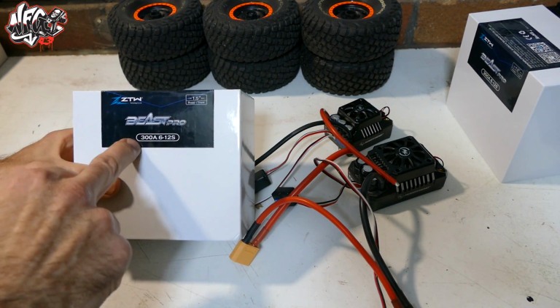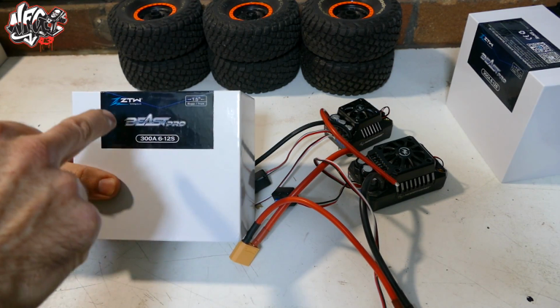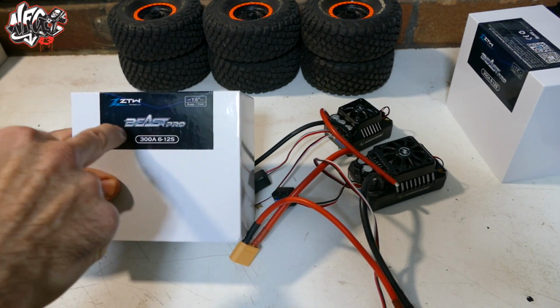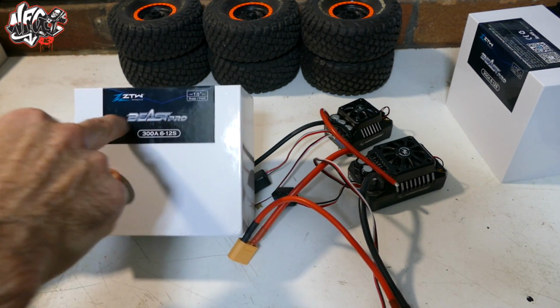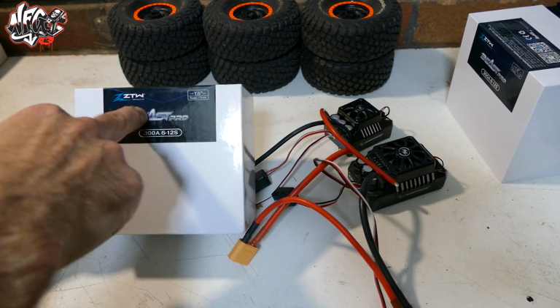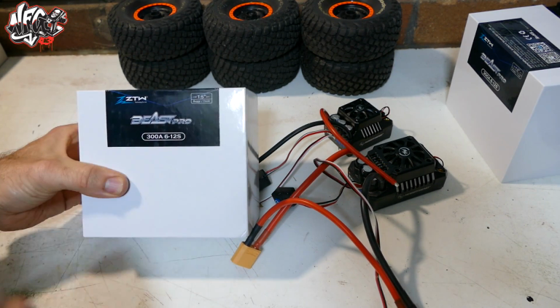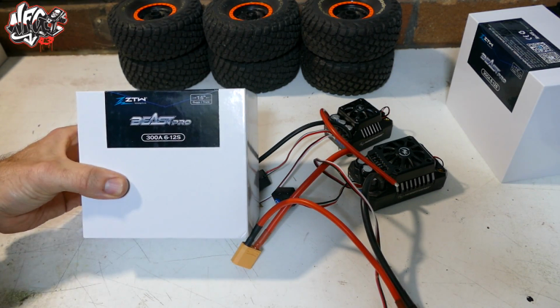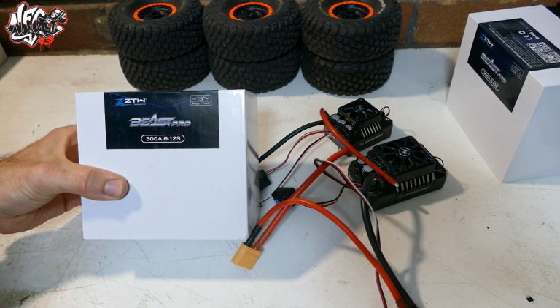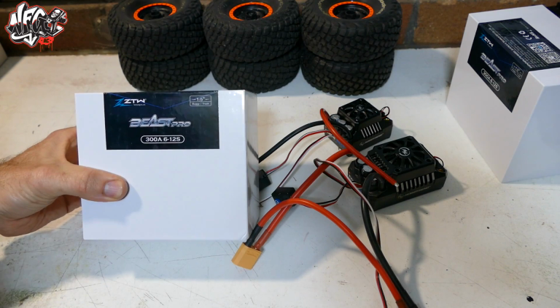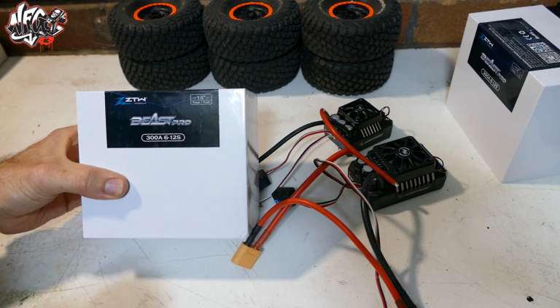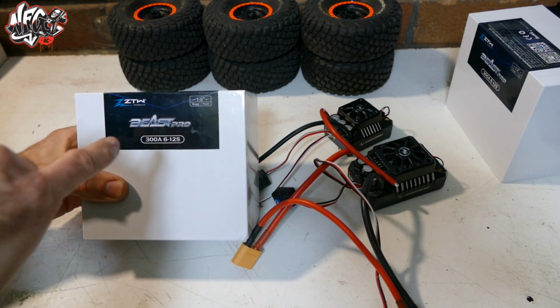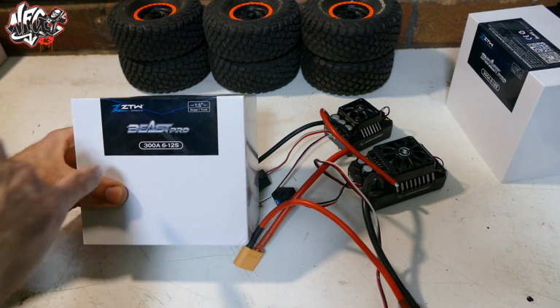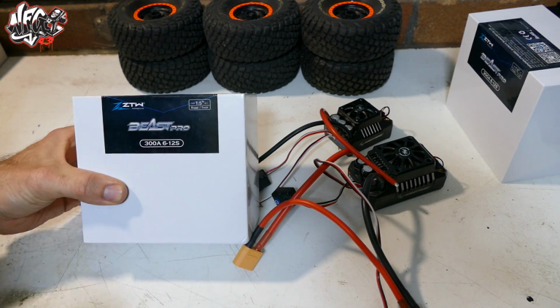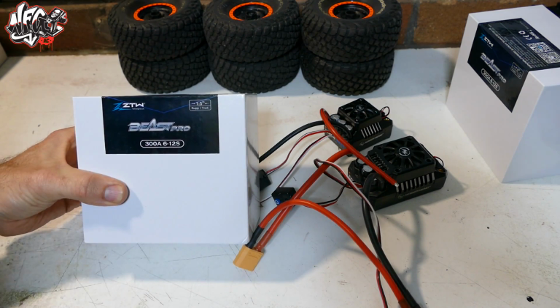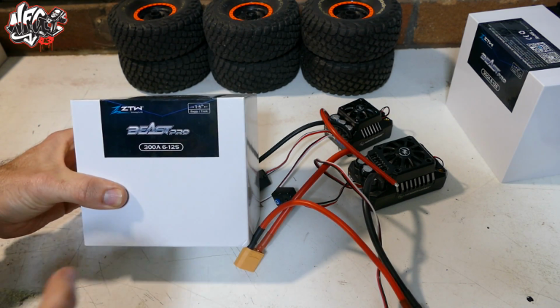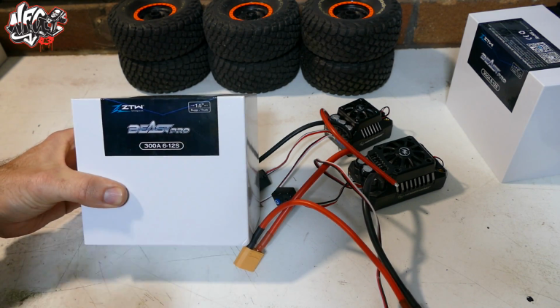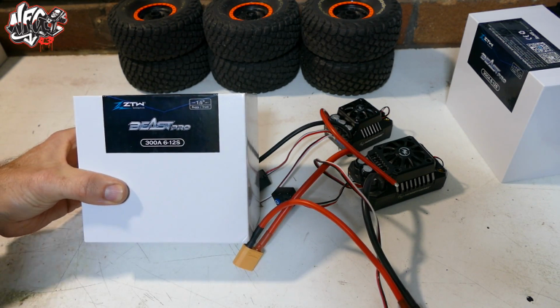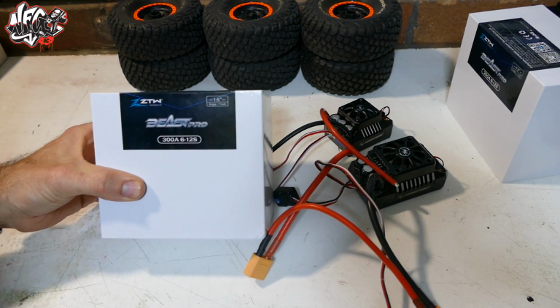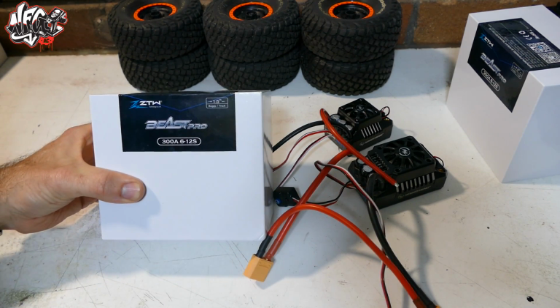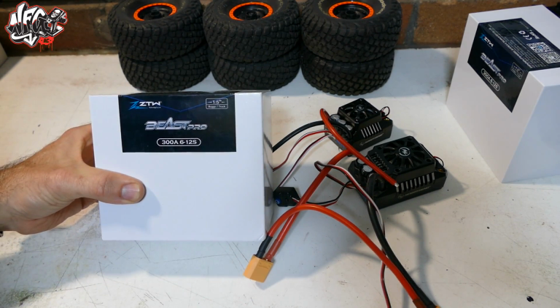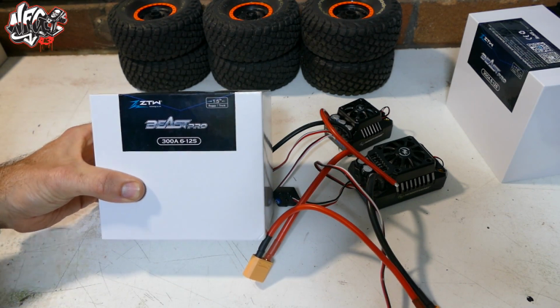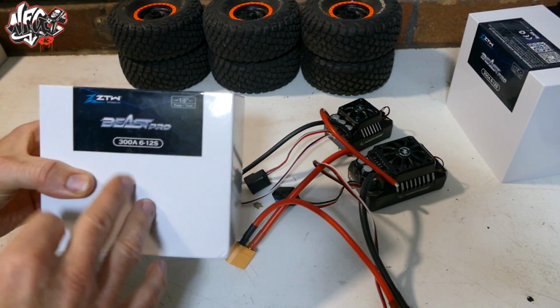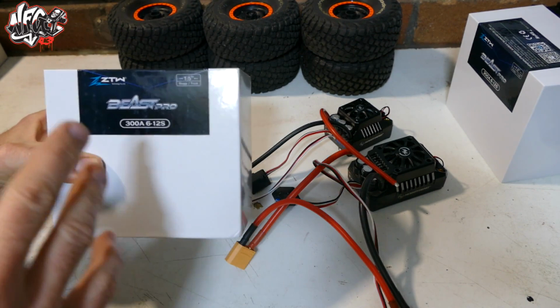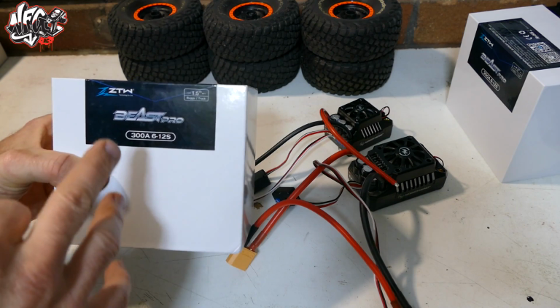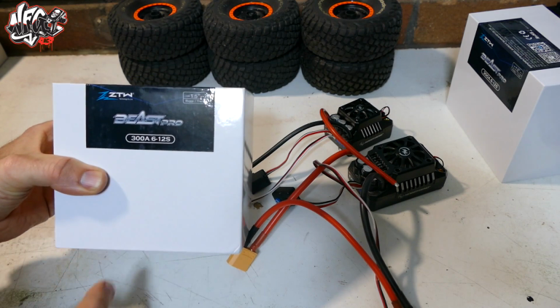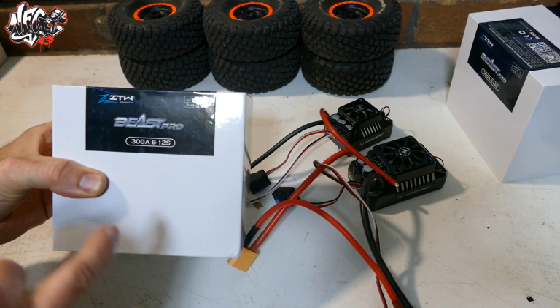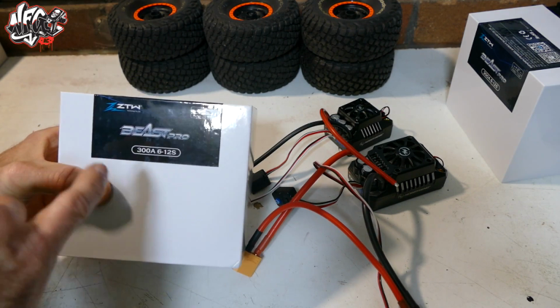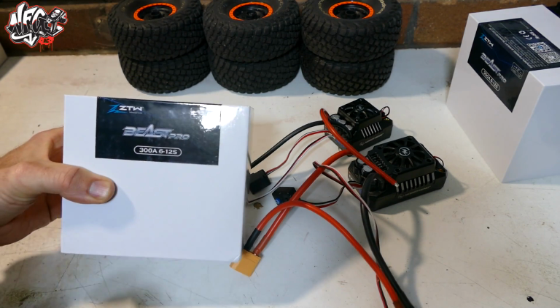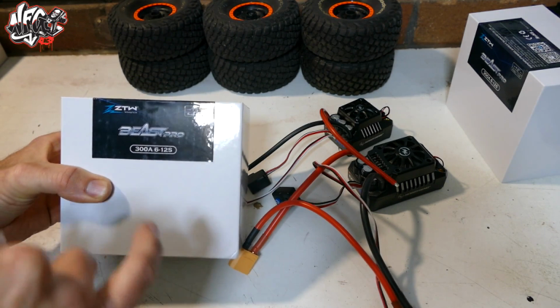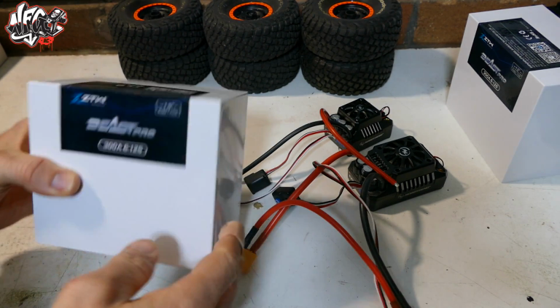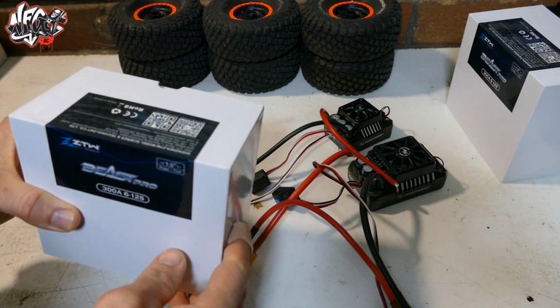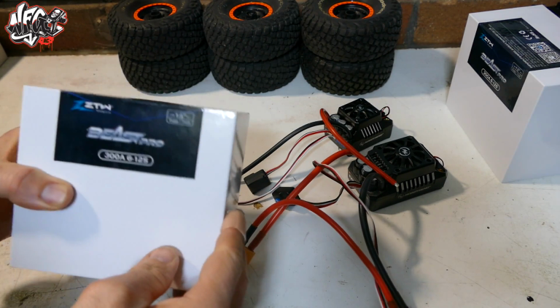Here is the ZTW Beast Pro 300A 6-12S ESC. Now yes, you heard that right — 300A 12S ESC.